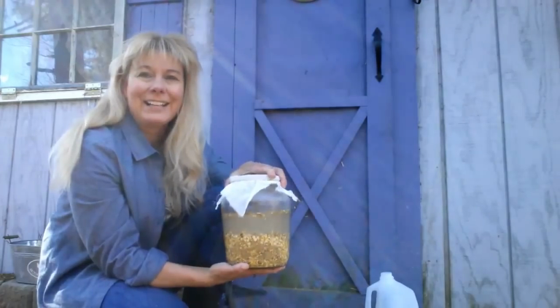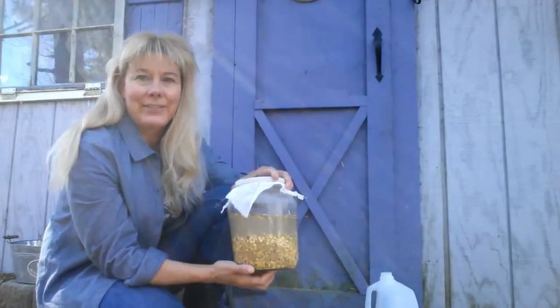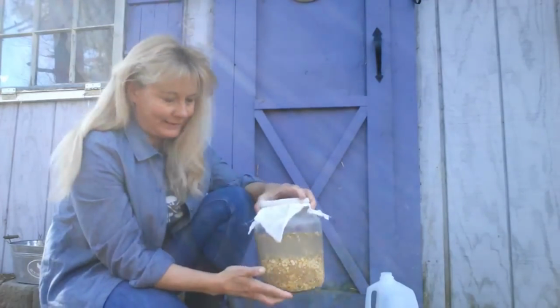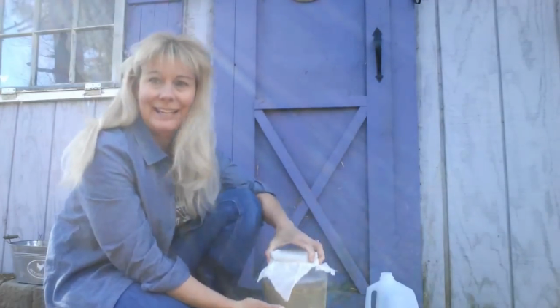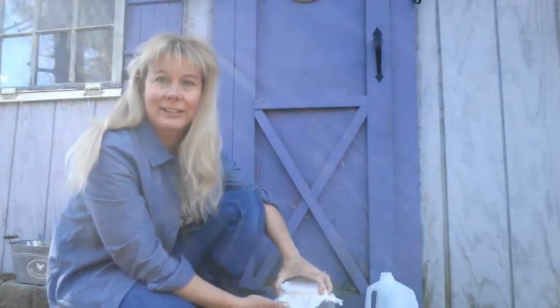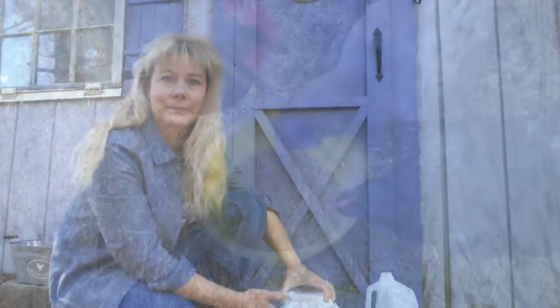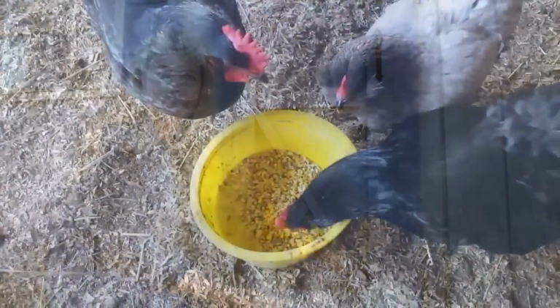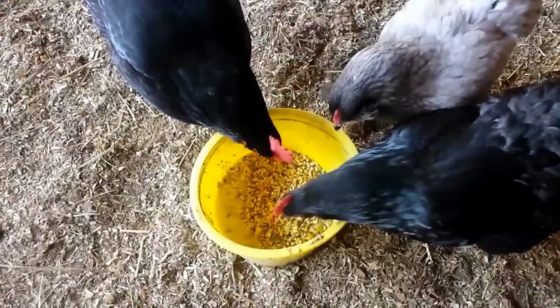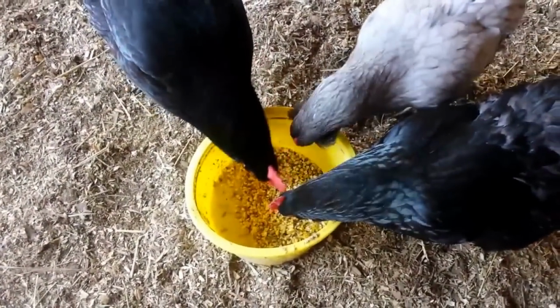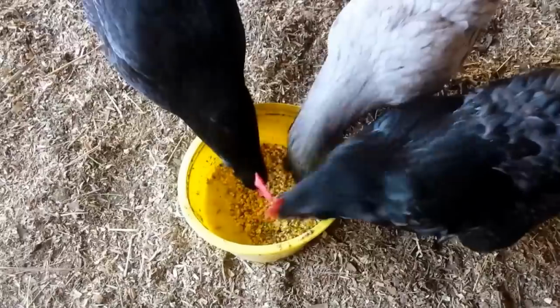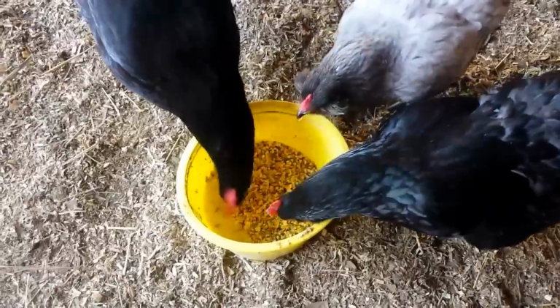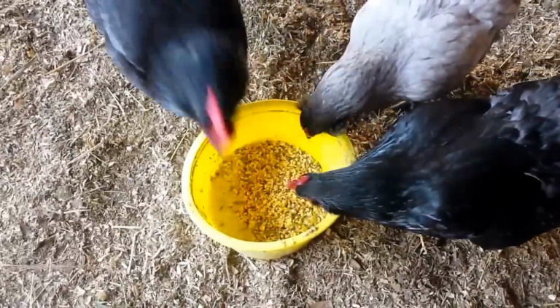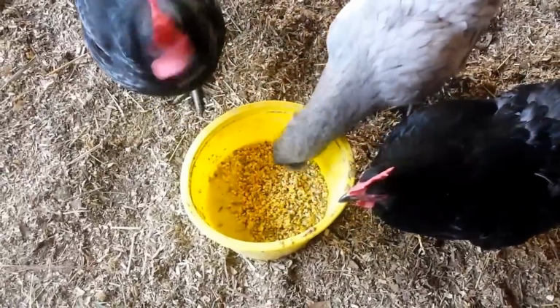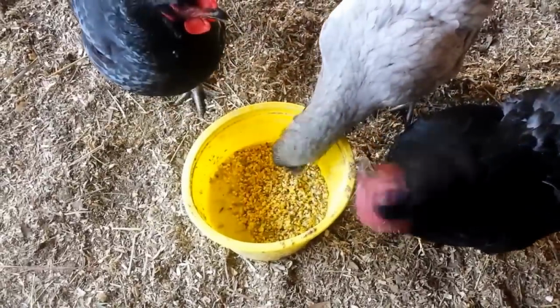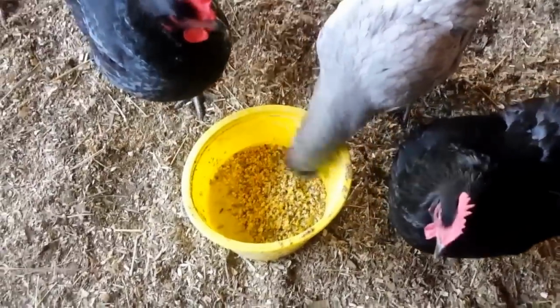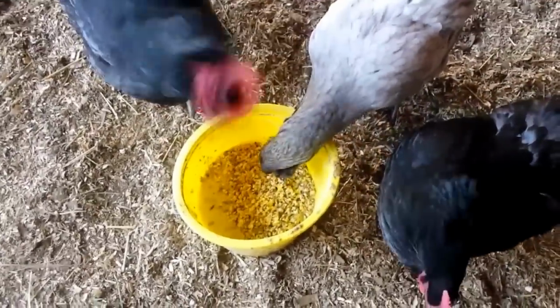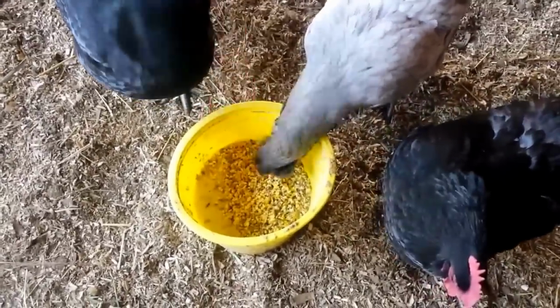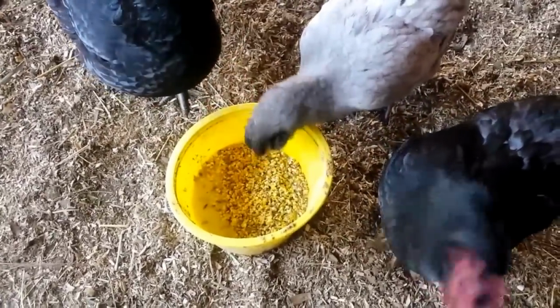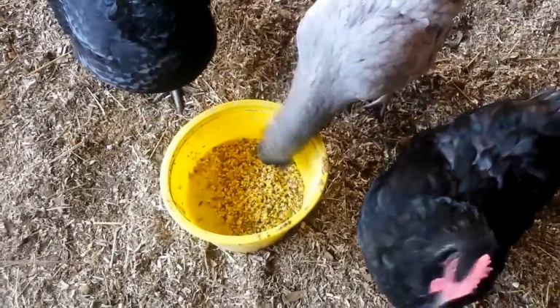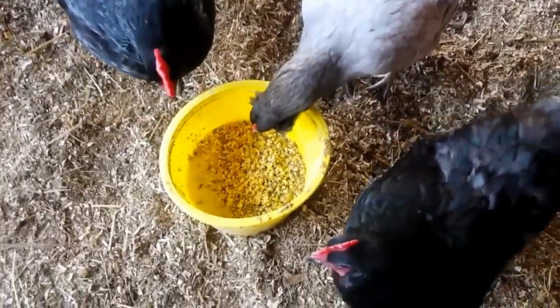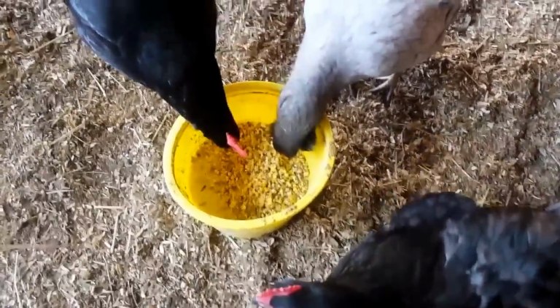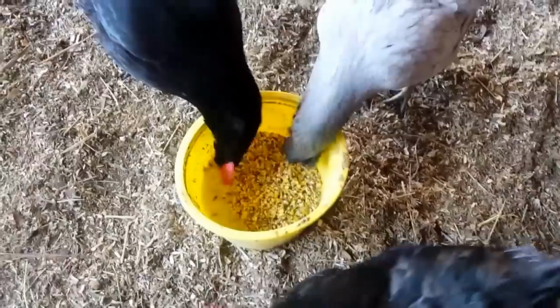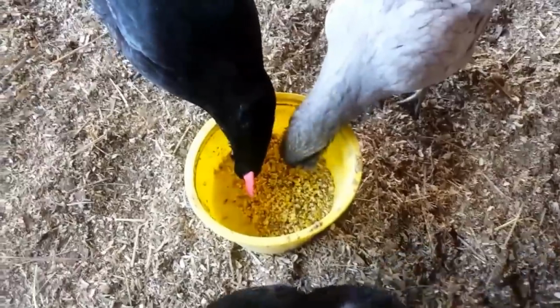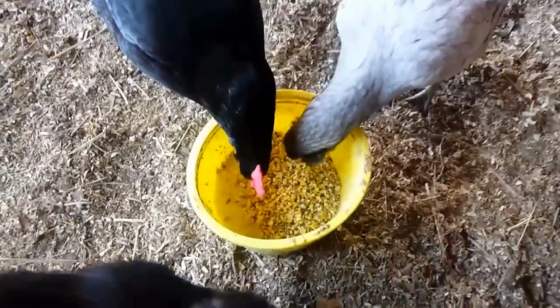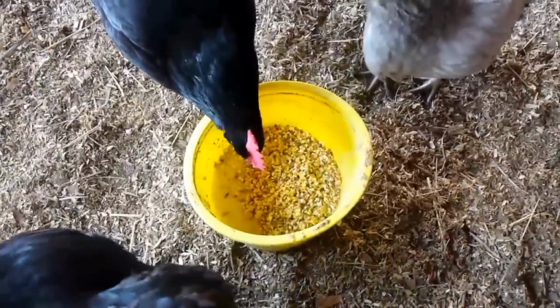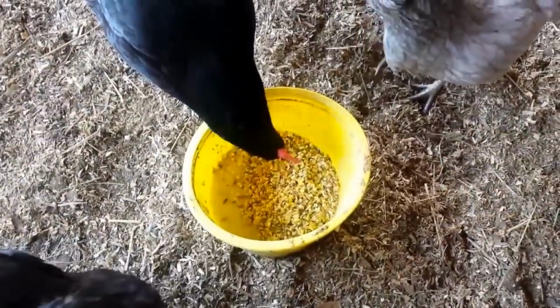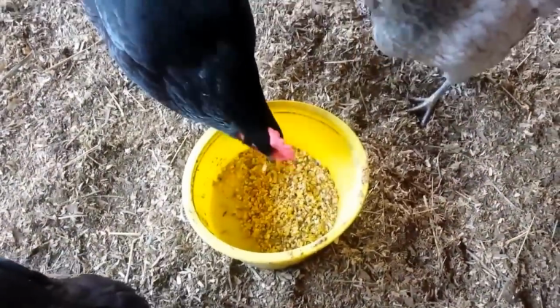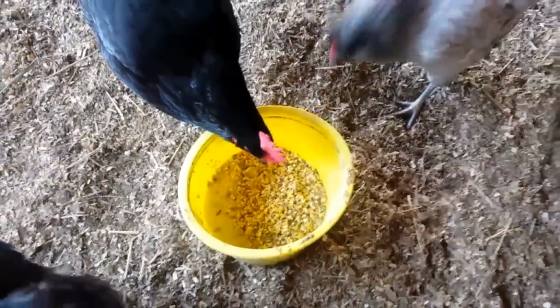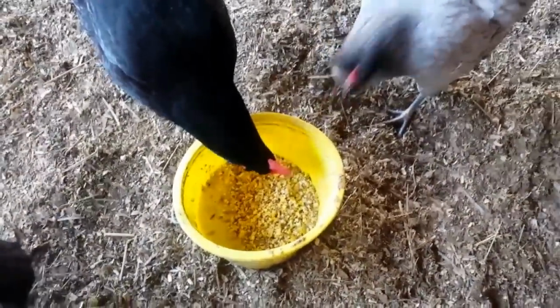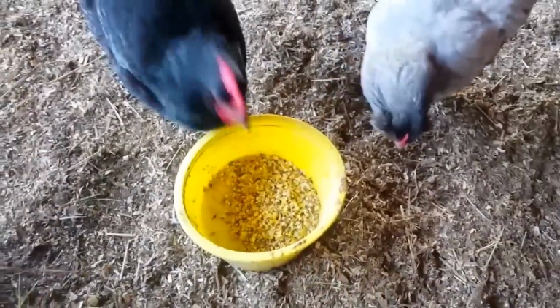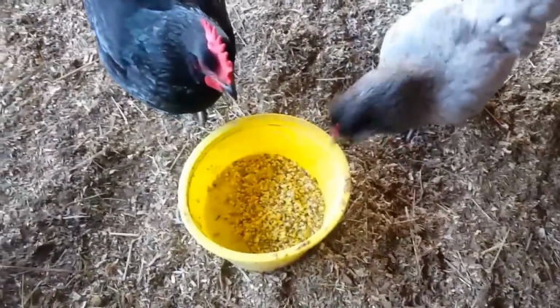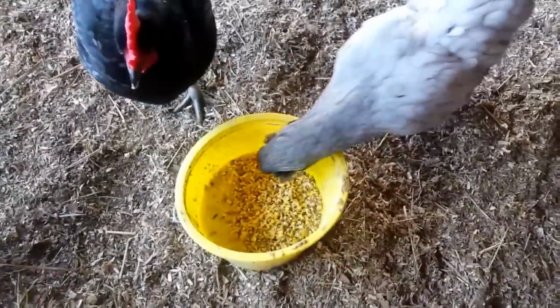They really love the fermented feed — take a look. As you can see, the fermented feed is a big hit around here. Everybody loves it and they absorb more nutrients out of it.